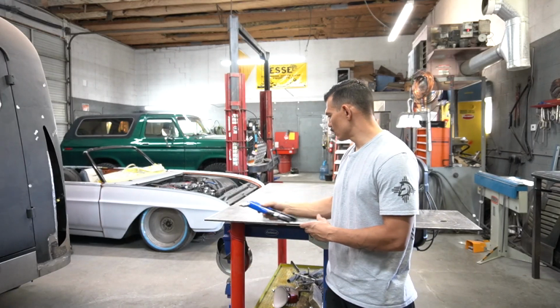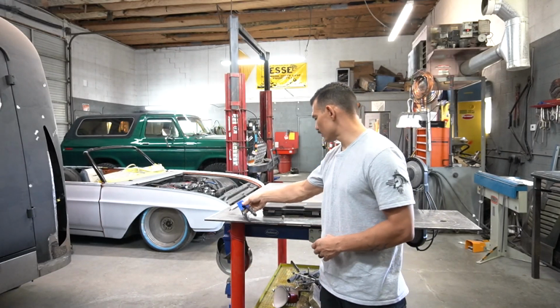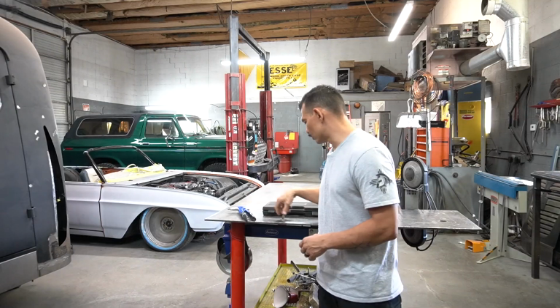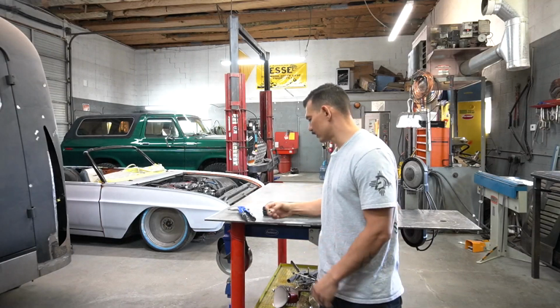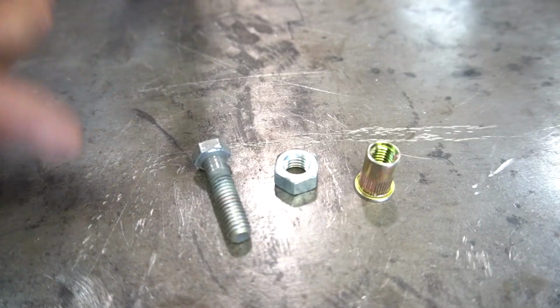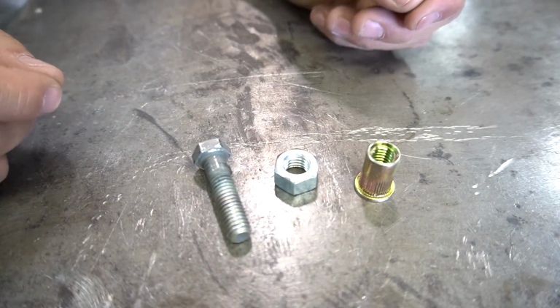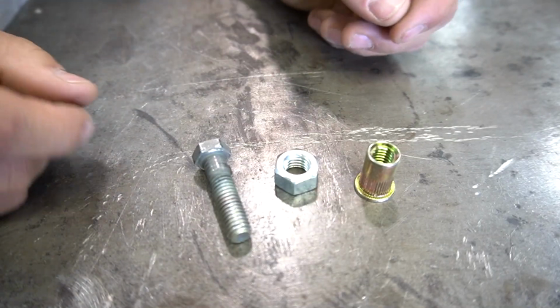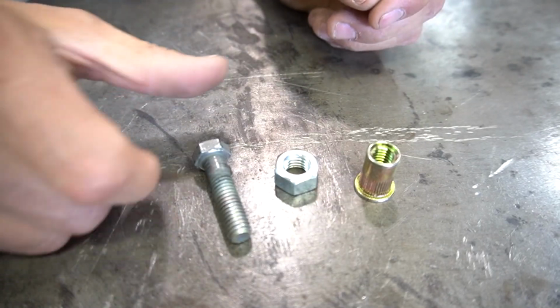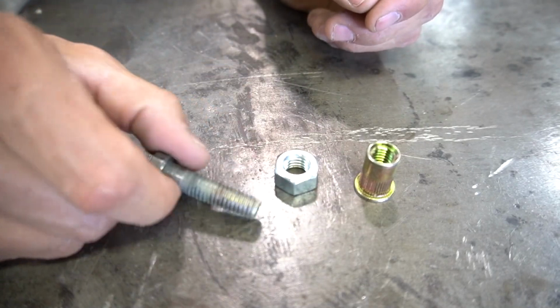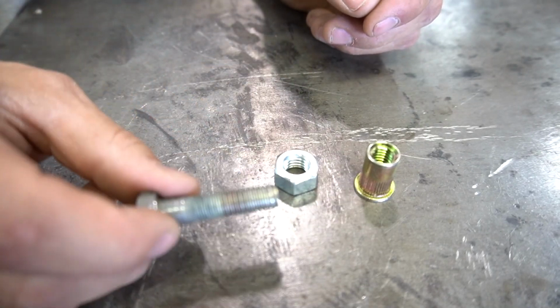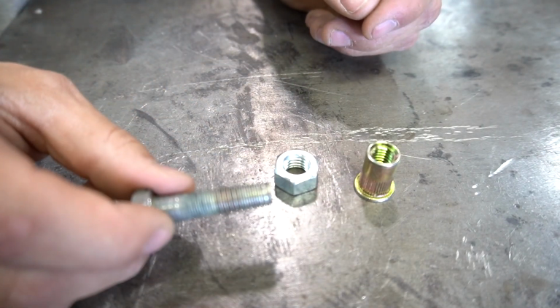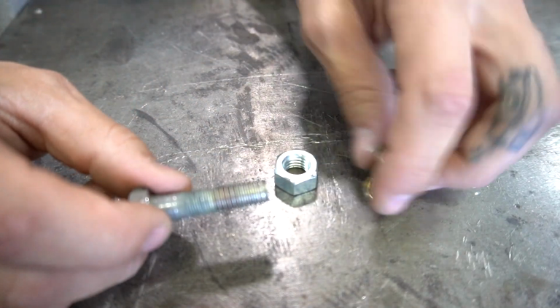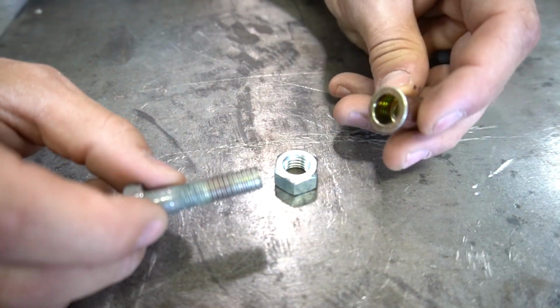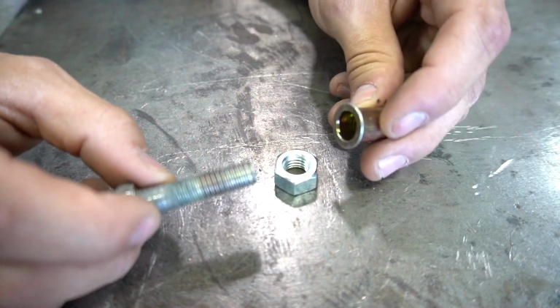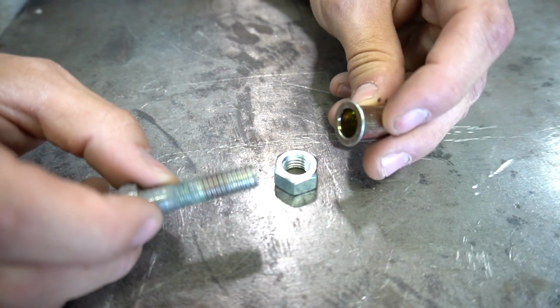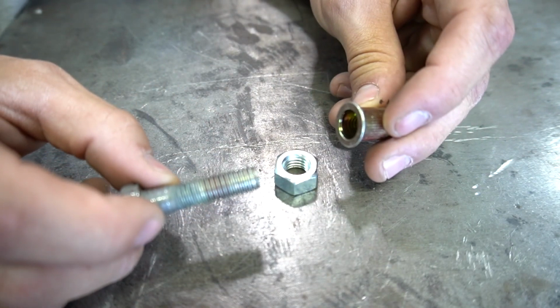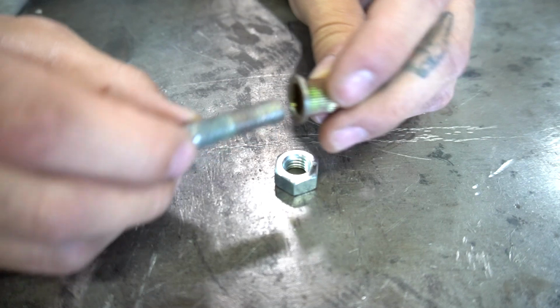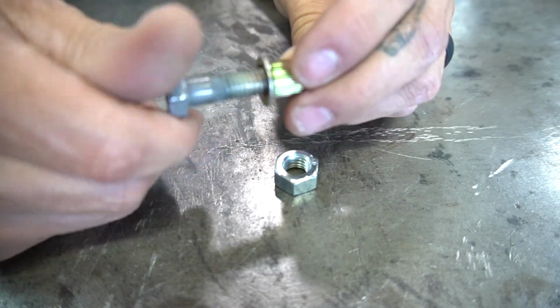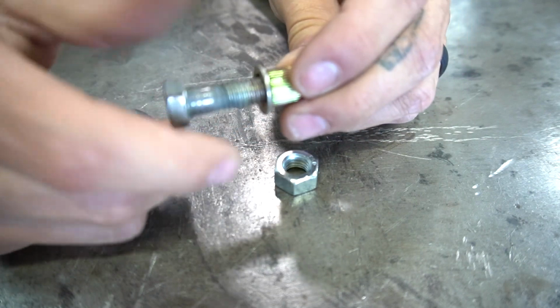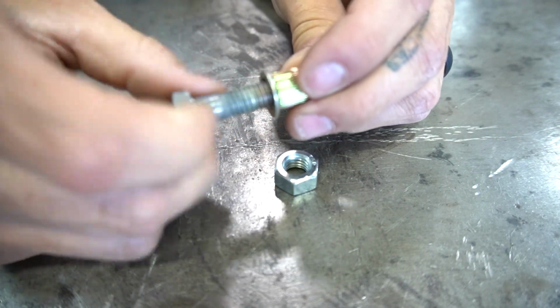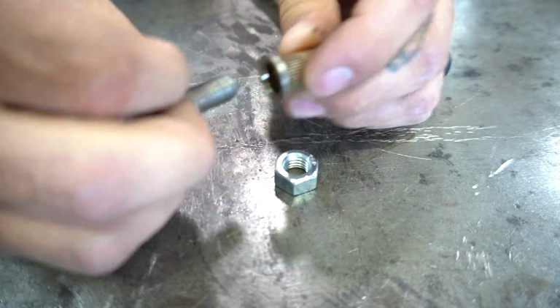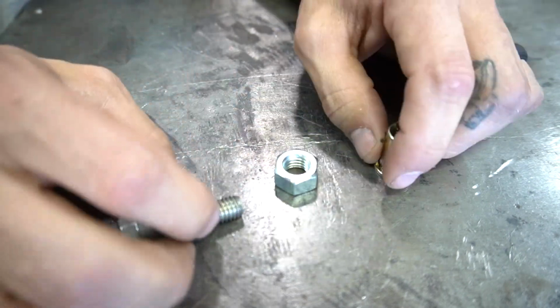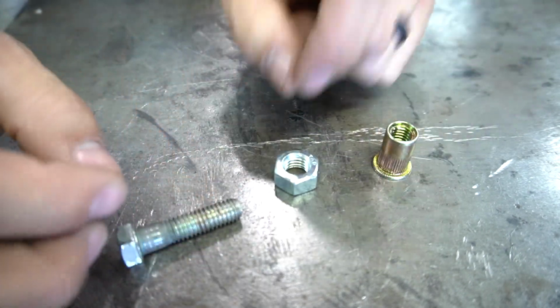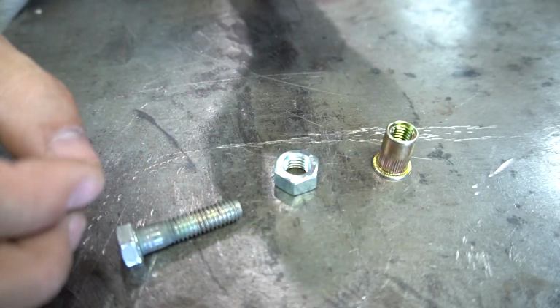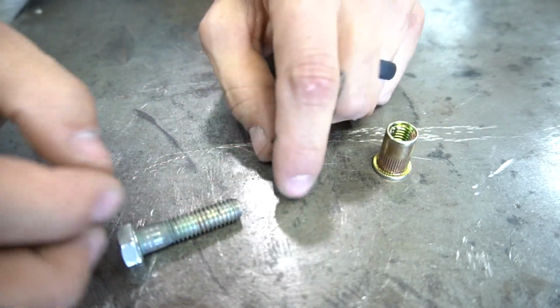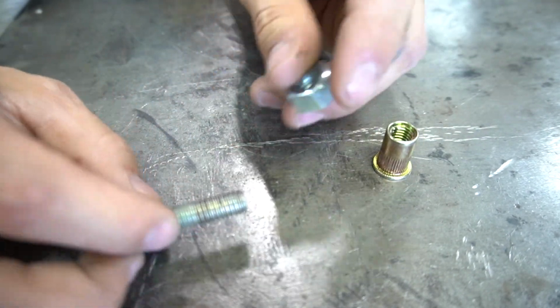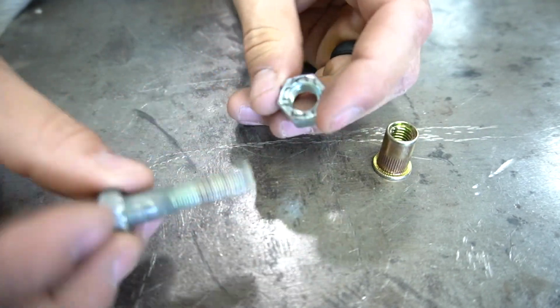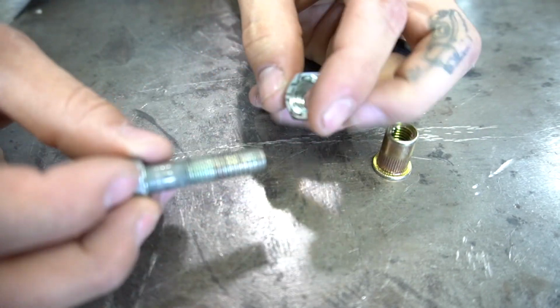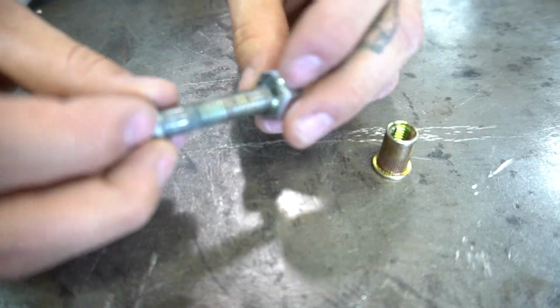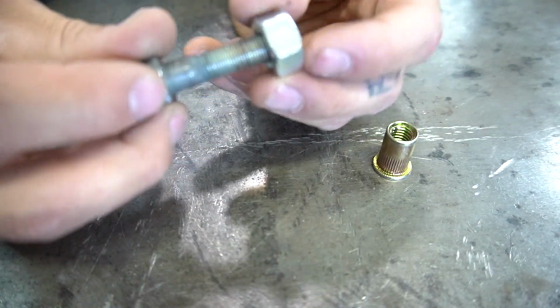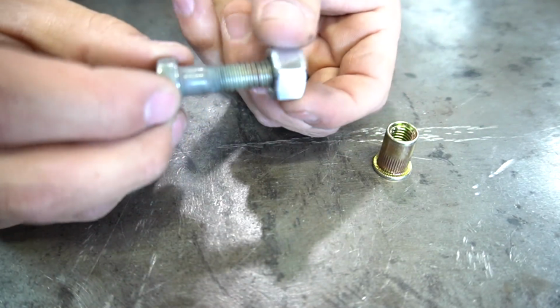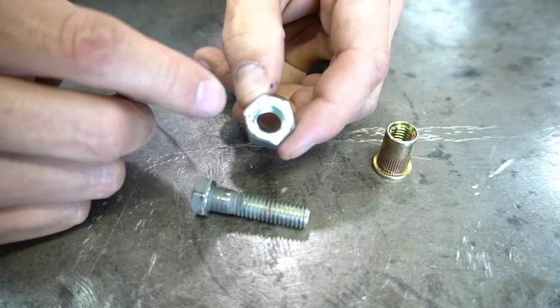What you're going to want to do is go ahead and grab a bolt that fits the rib nut that you're trying to use — in this case it's 3/8. After that, grab a nut that fits over the bolt that you're trying to use.